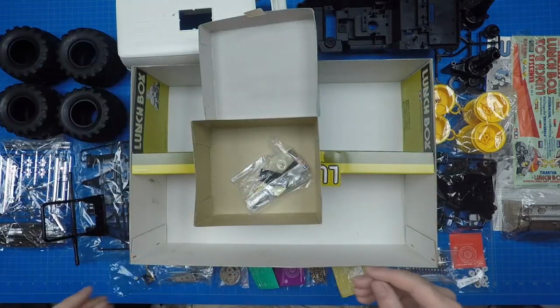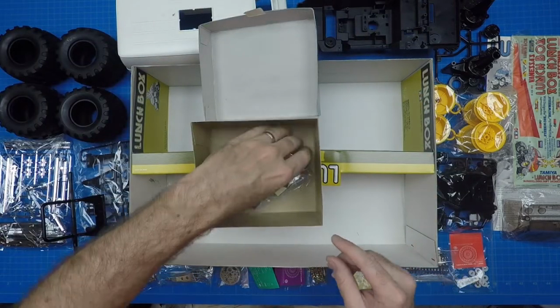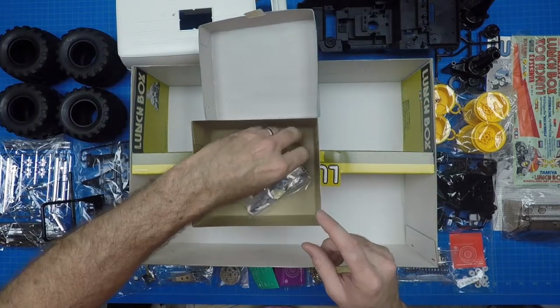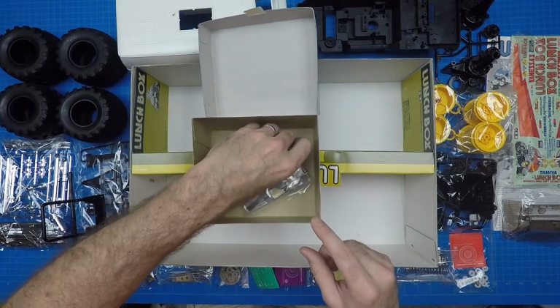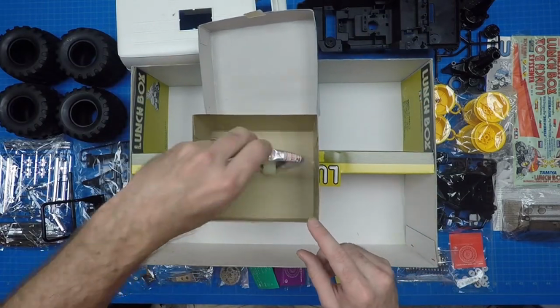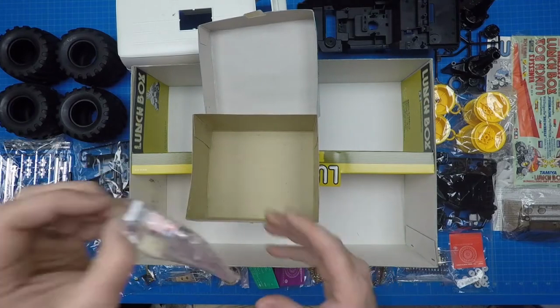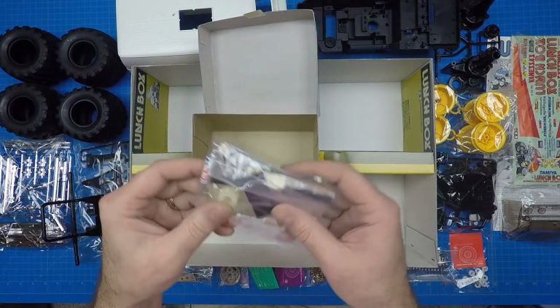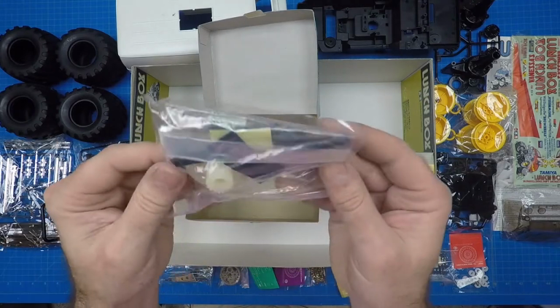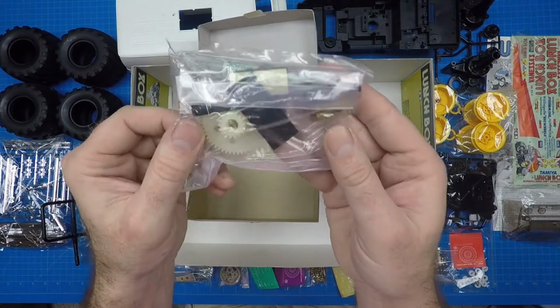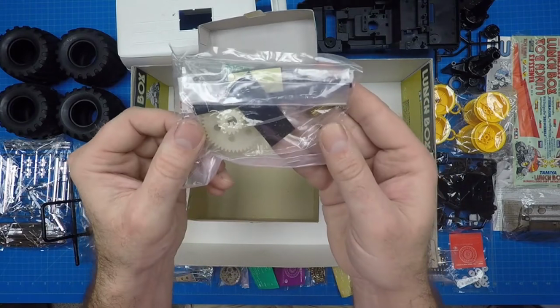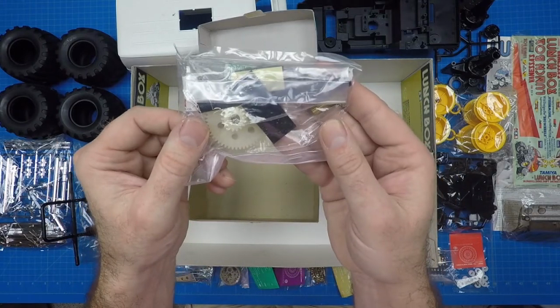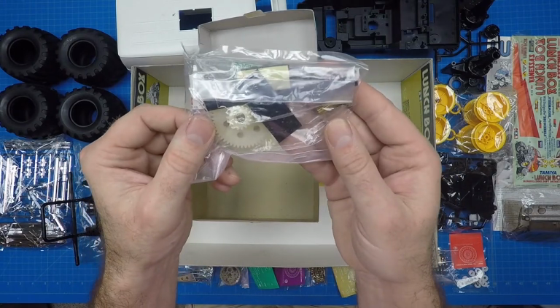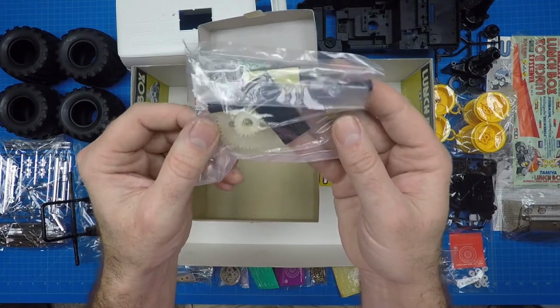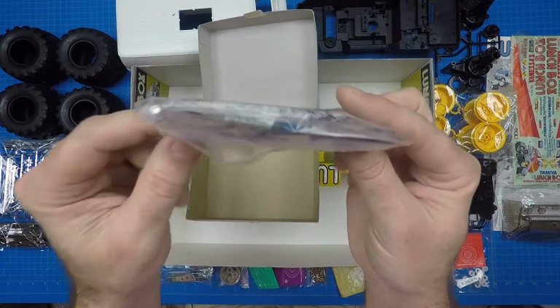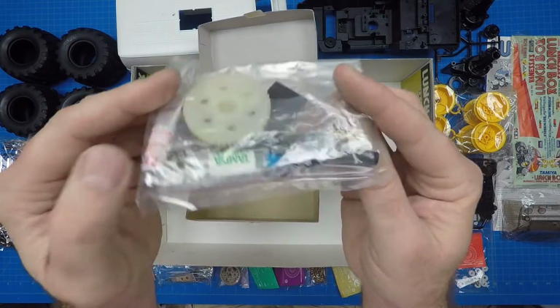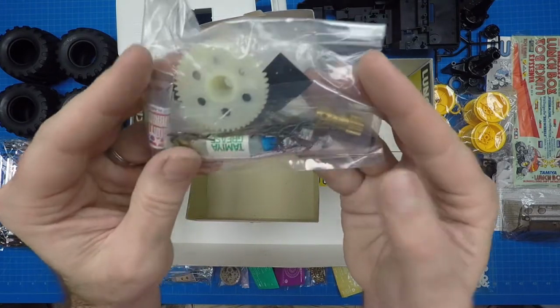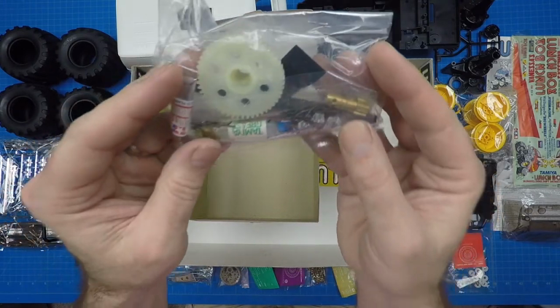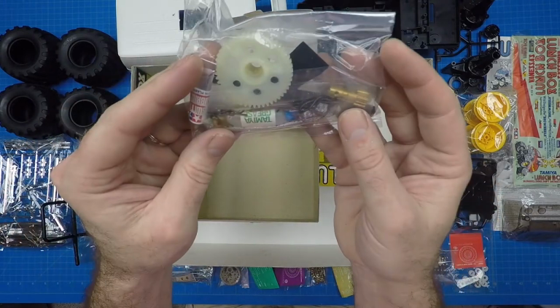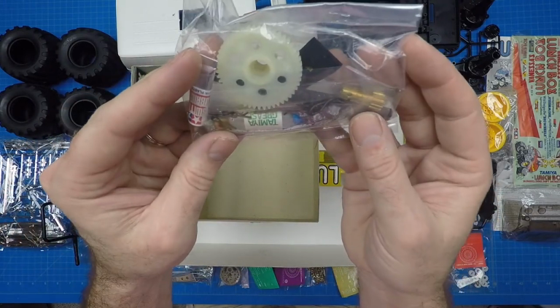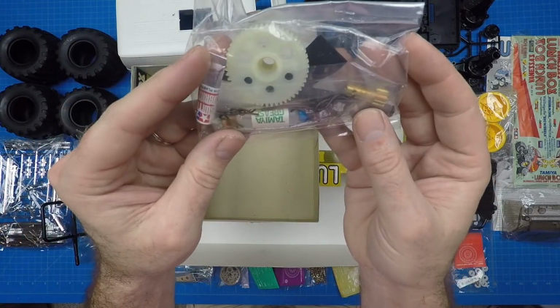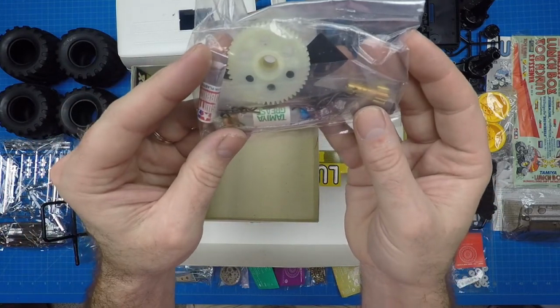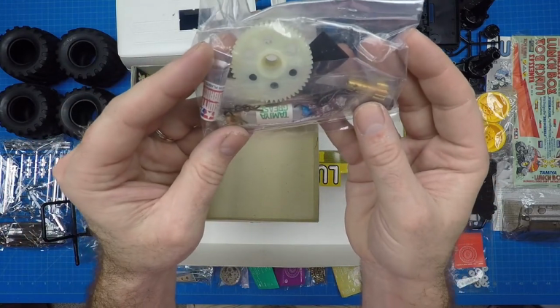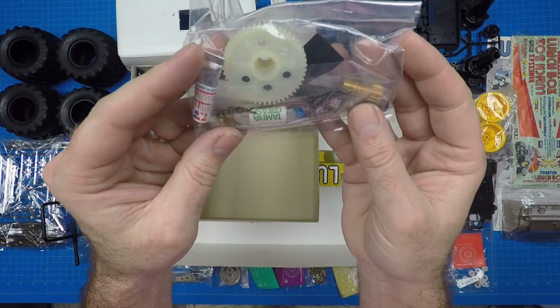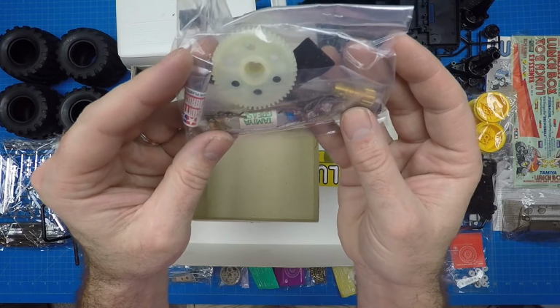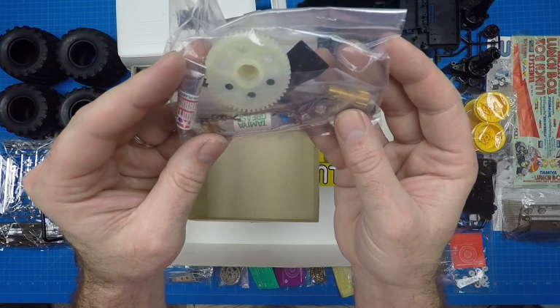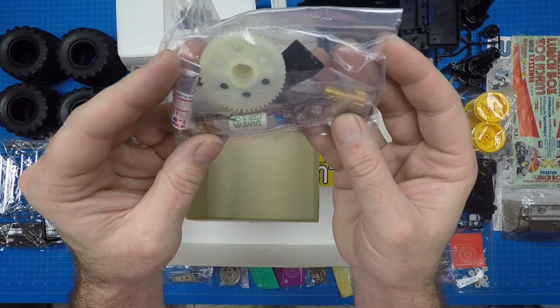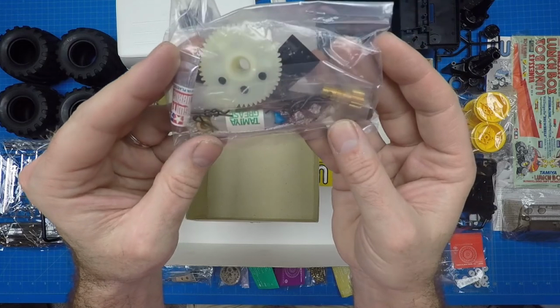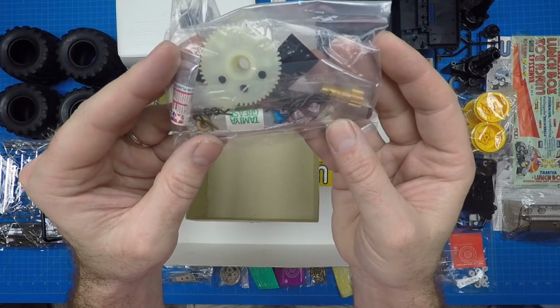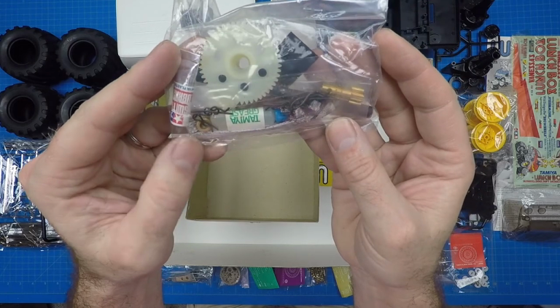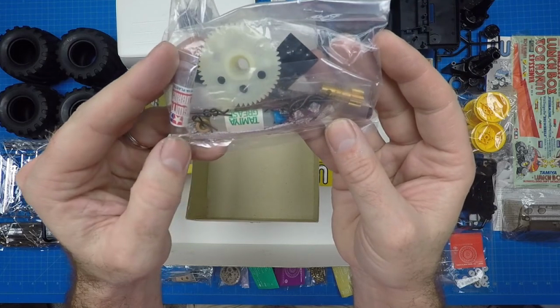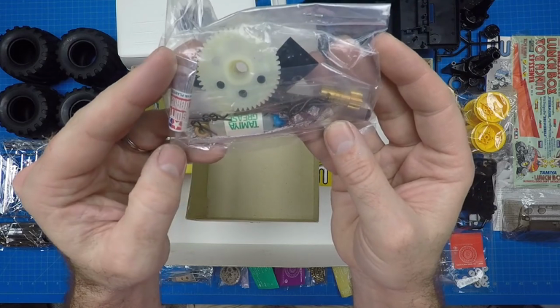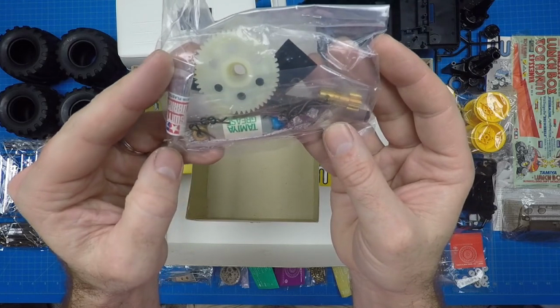Last but not least, the tool bag contains the switch lubricant, grease, counter gear, pinion gear, metal bearings, body clips, allen key, tape, rubber bands, and tubing.